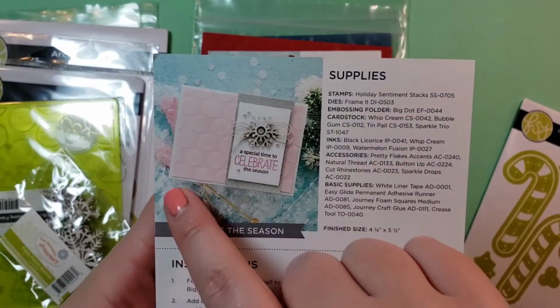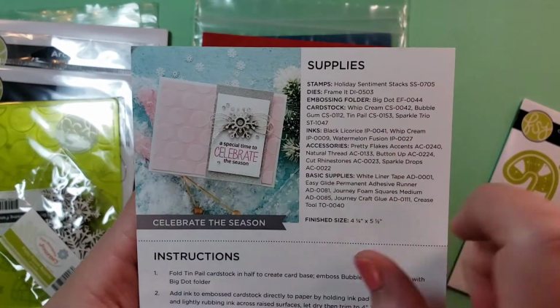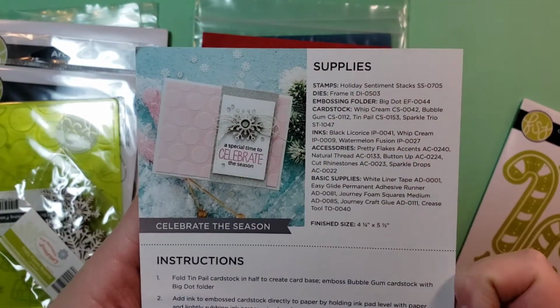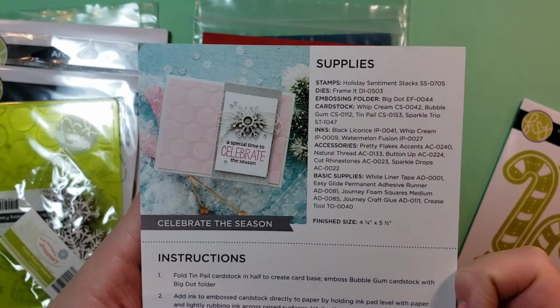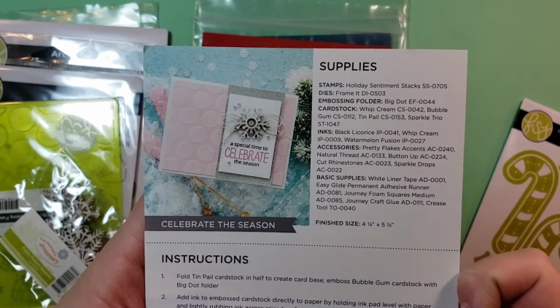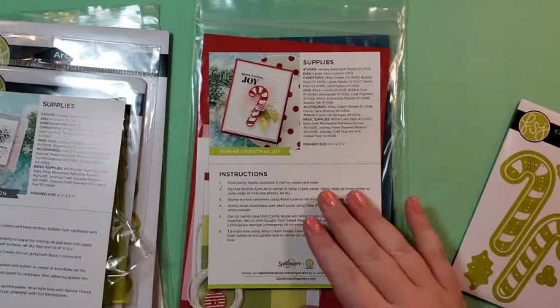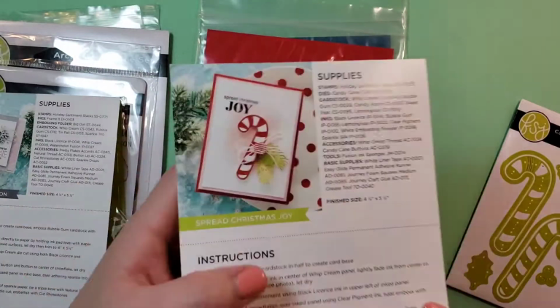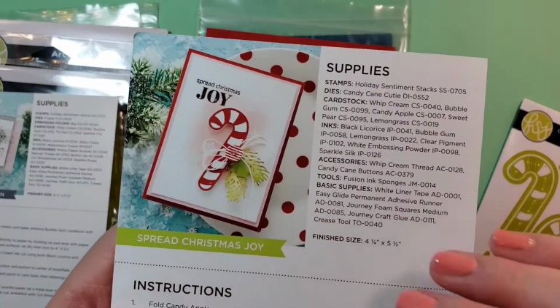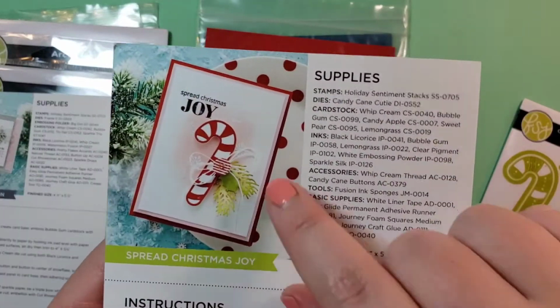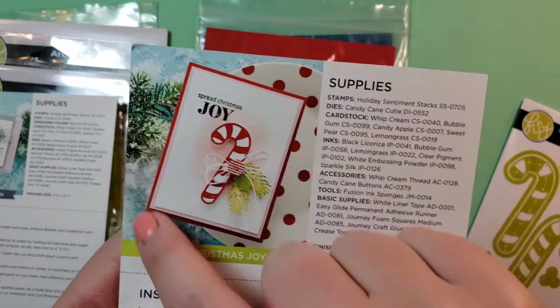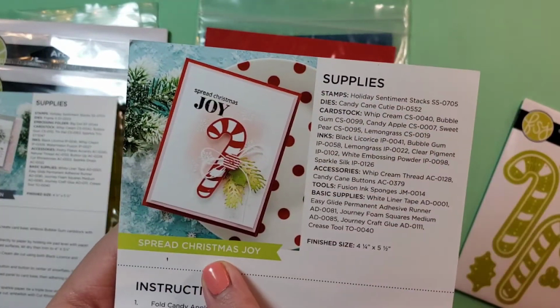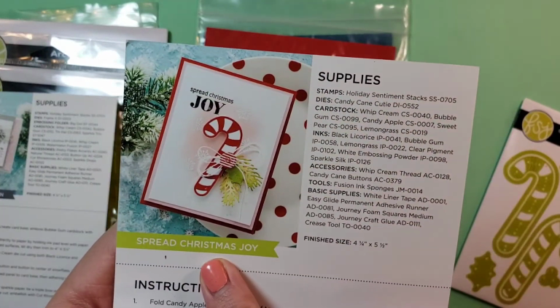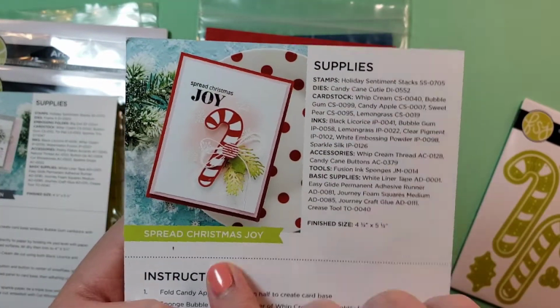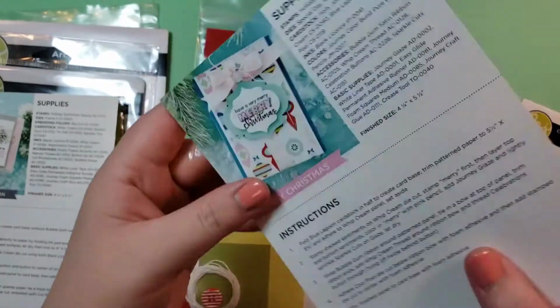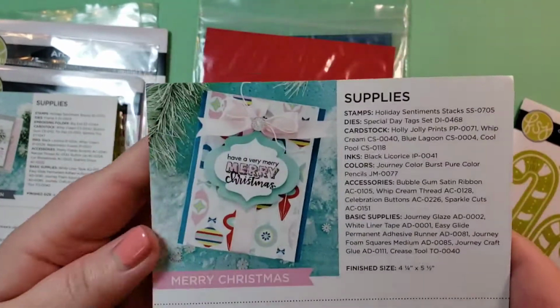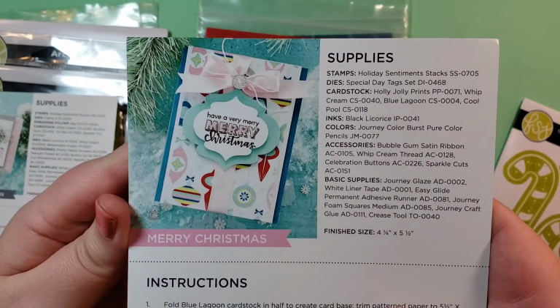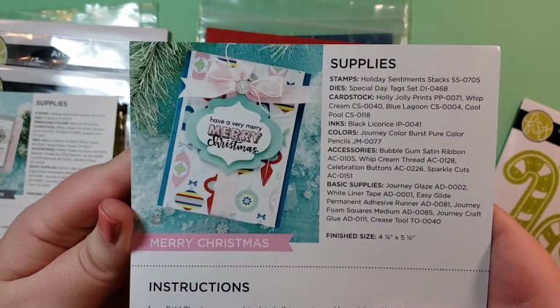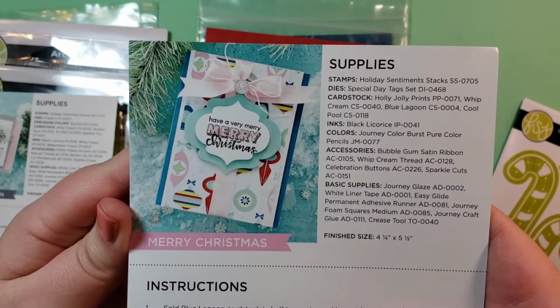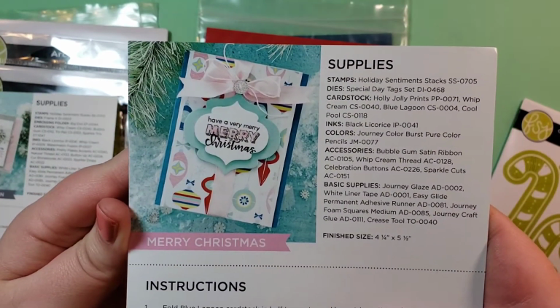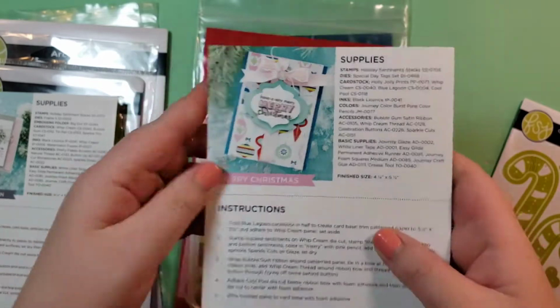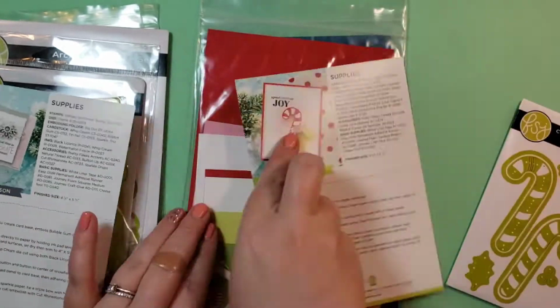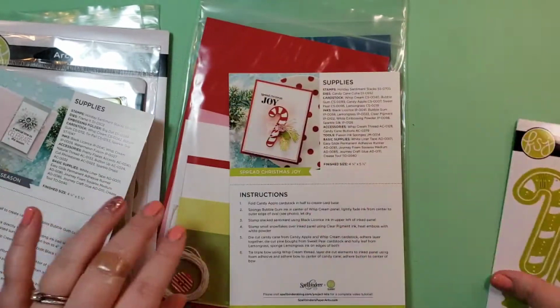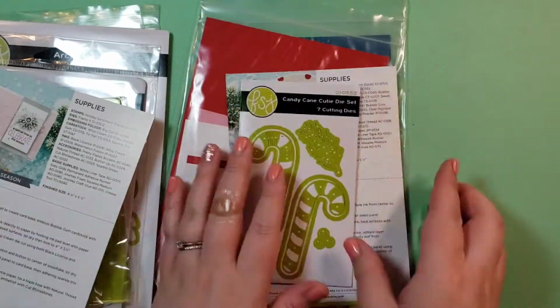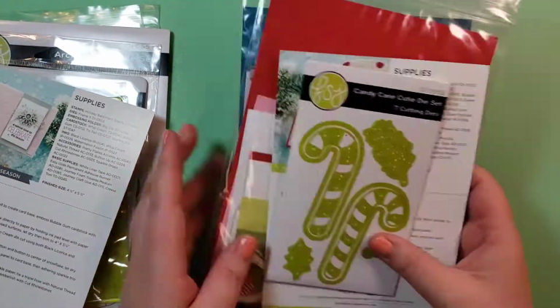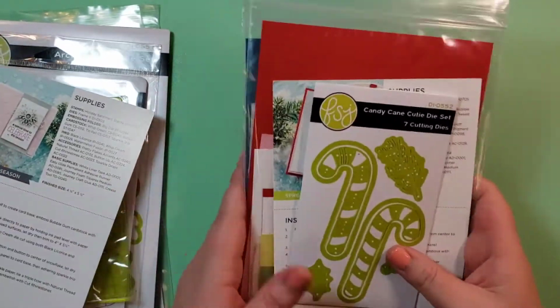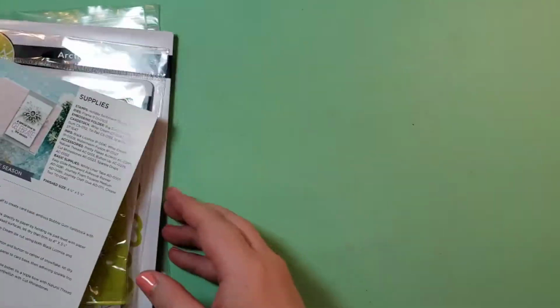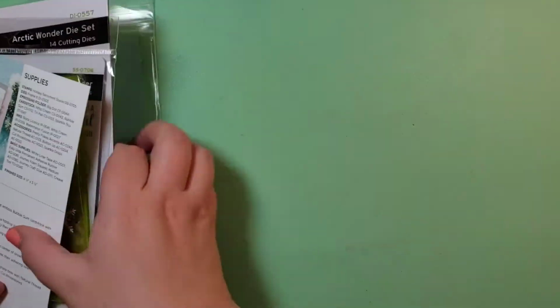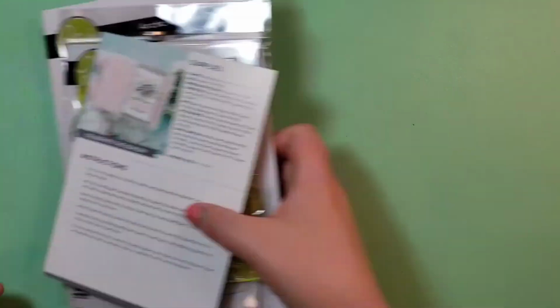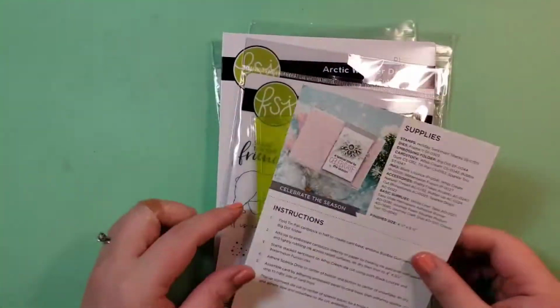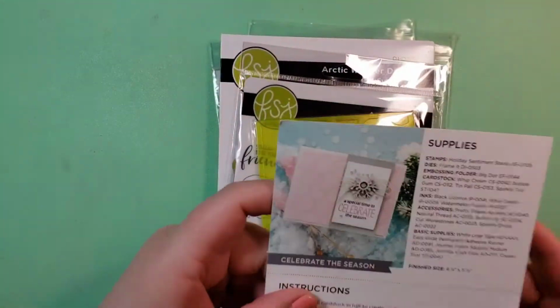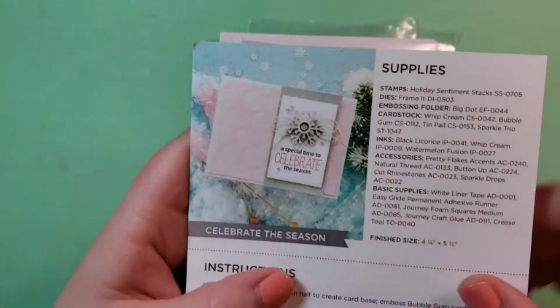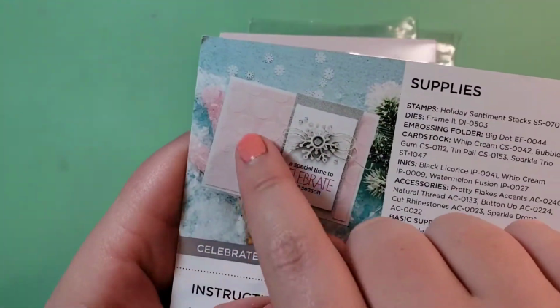I think they collaborated. There are four cards — it's essentially a card kit that comes with stamps and dies and stuff, and mostly everything you need to make the cards.